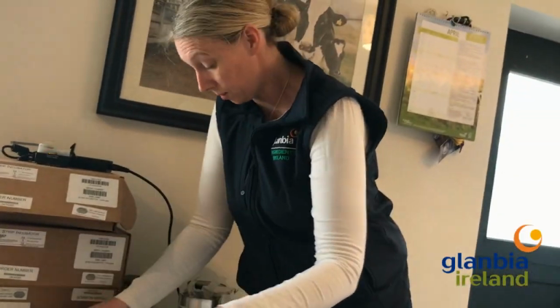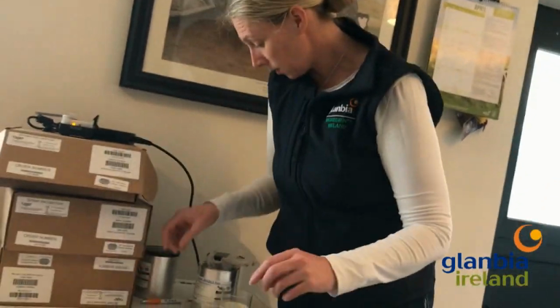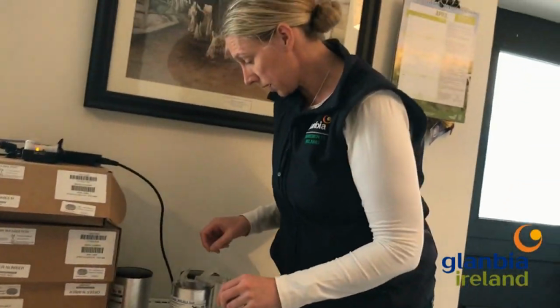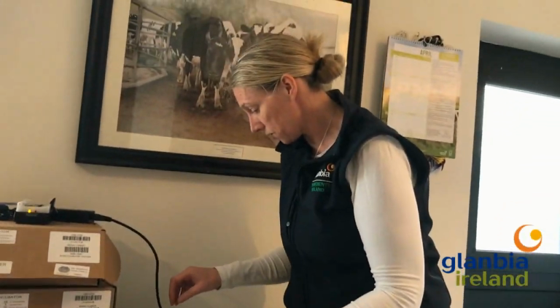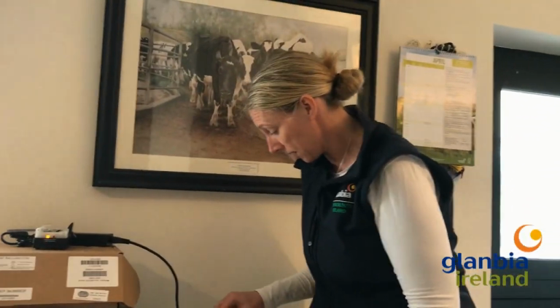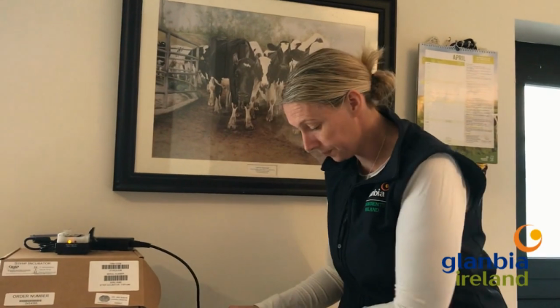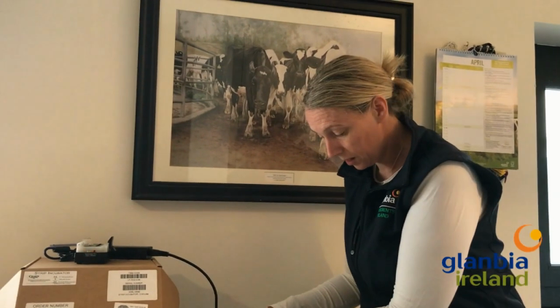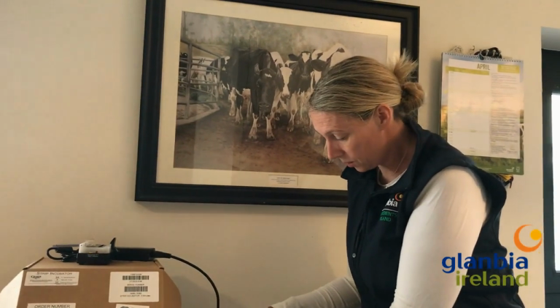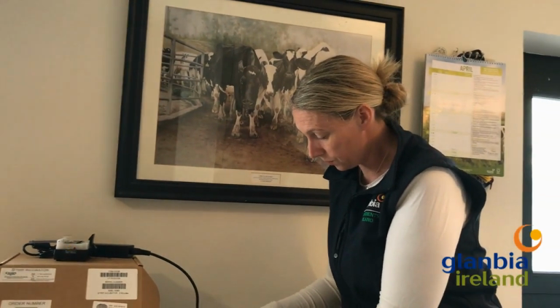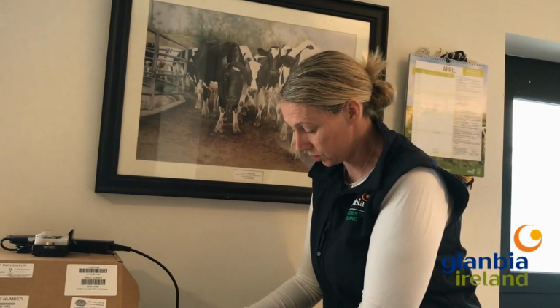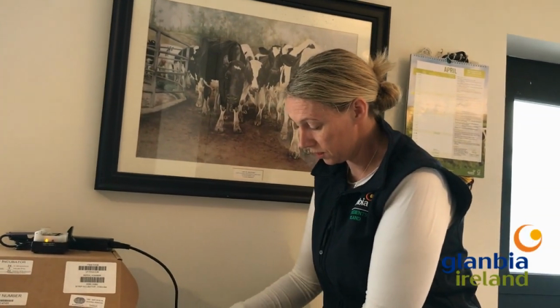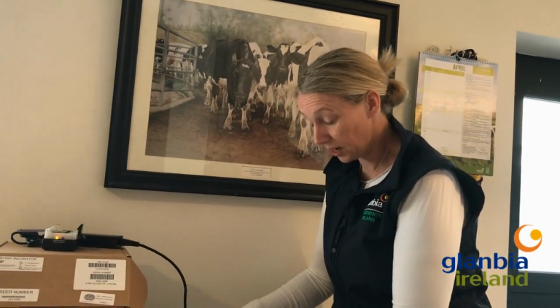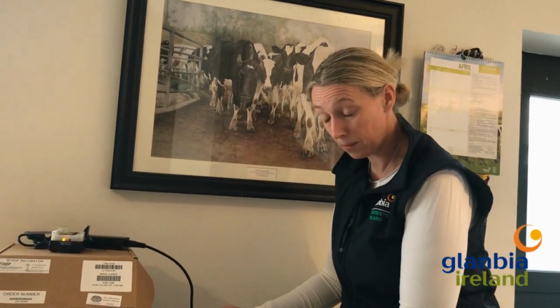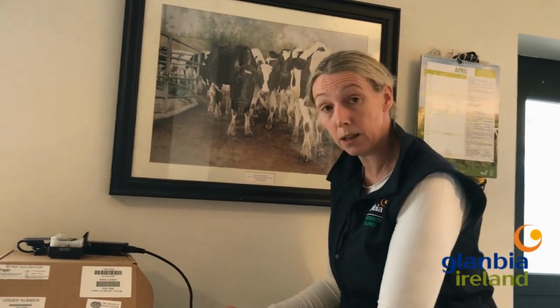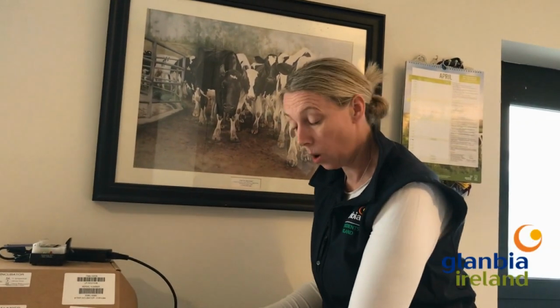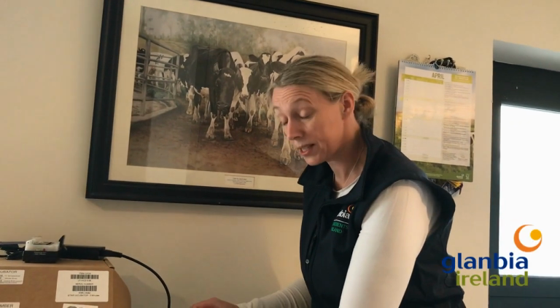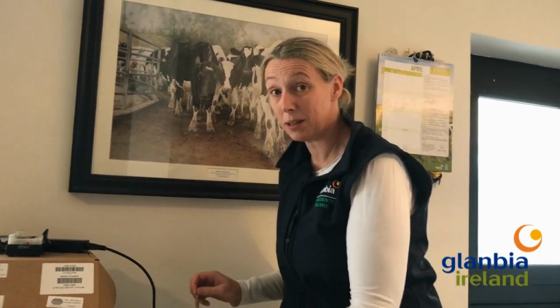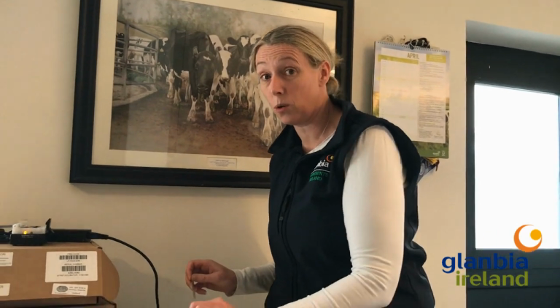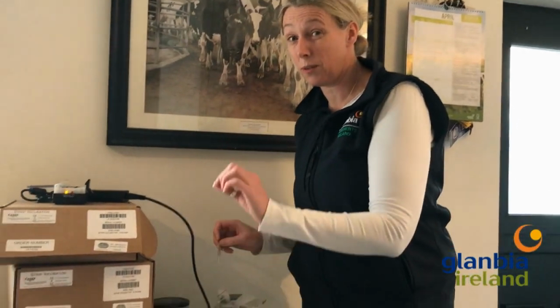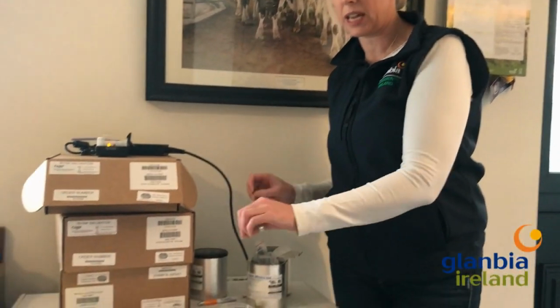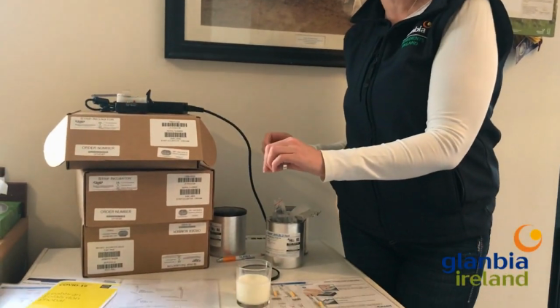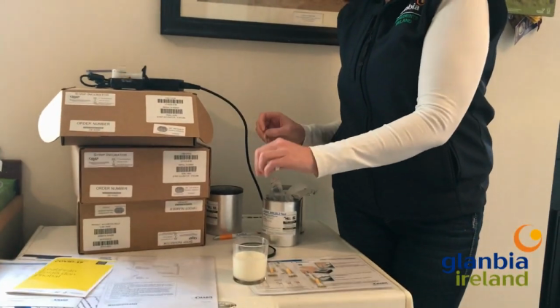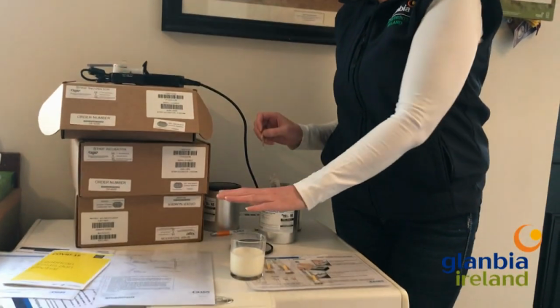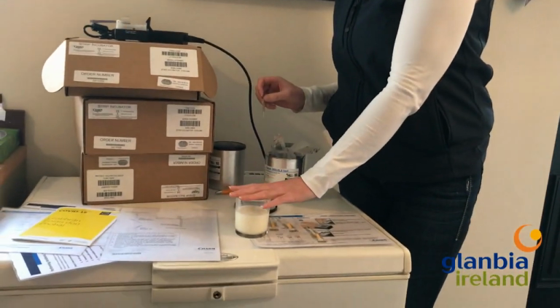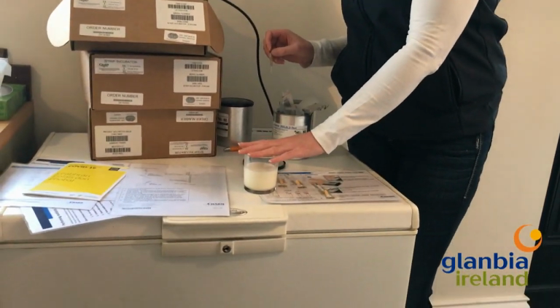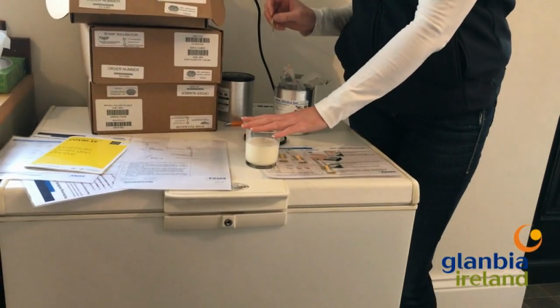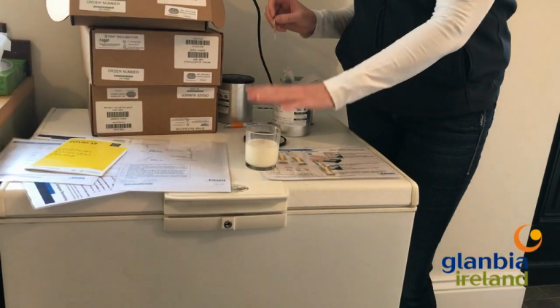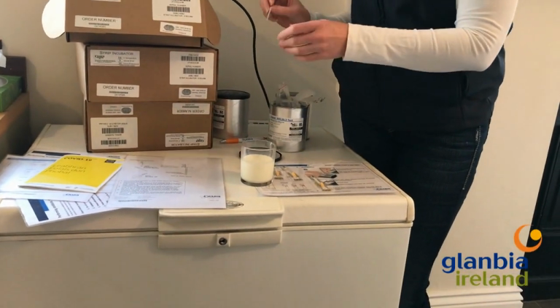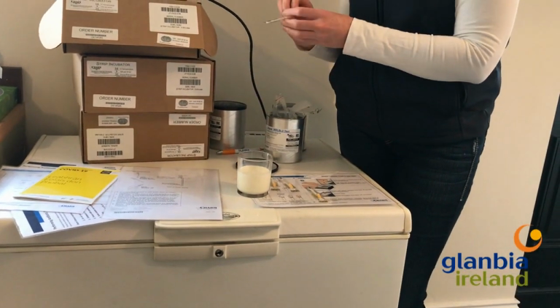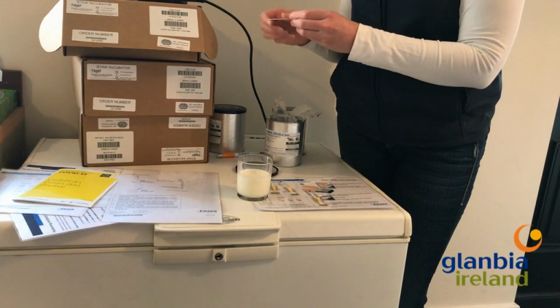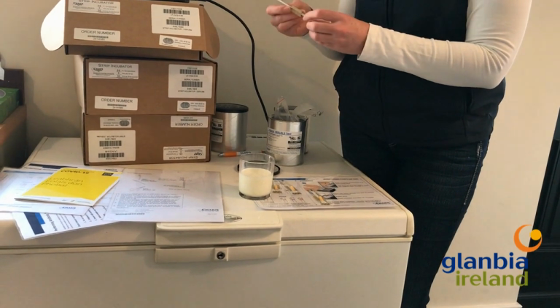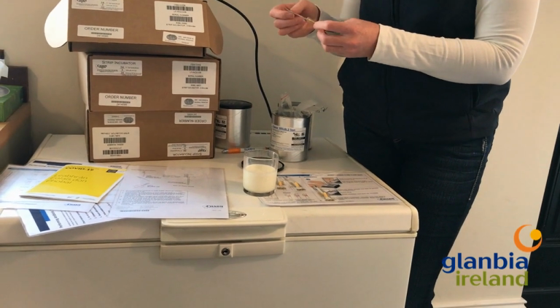I'll give you a quick demonstration now. What you do is you take your sample of milk. Always have the milk cold, so even if you've taken it from an individual cow, cool down the milk first. Make sure your sample is well agitated and mixed.